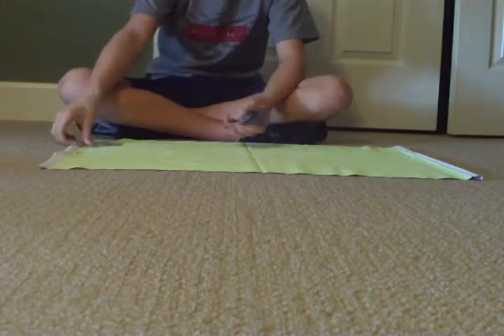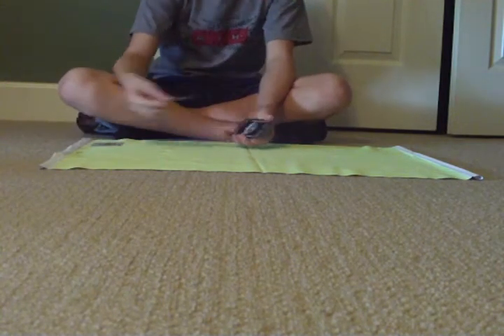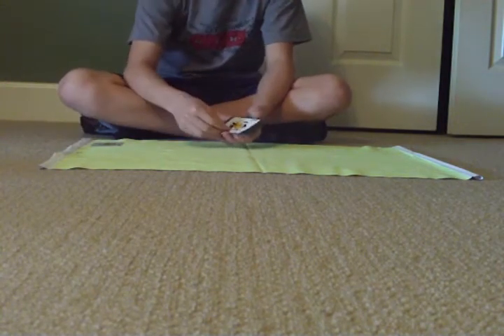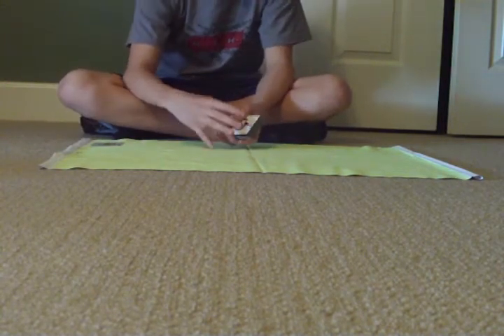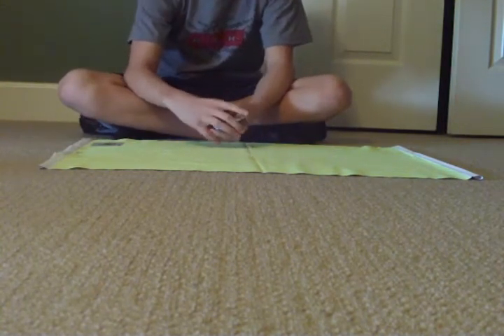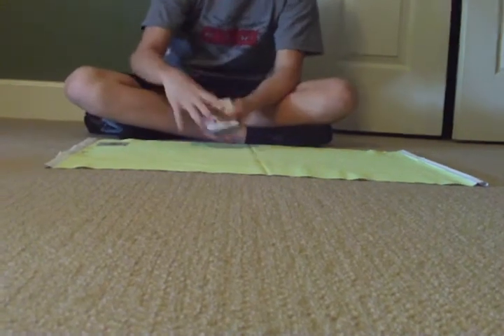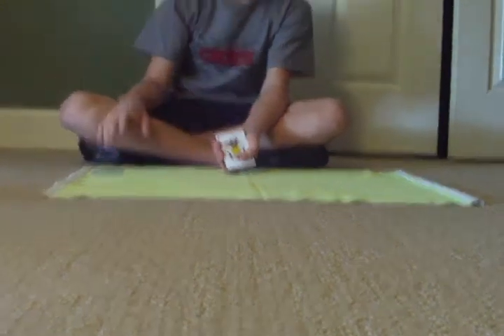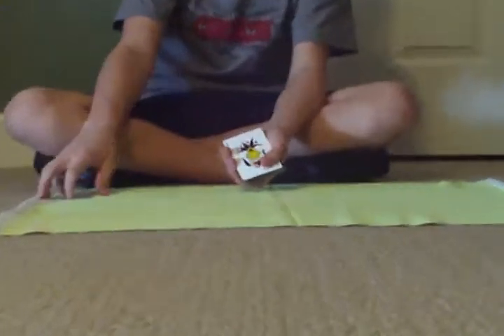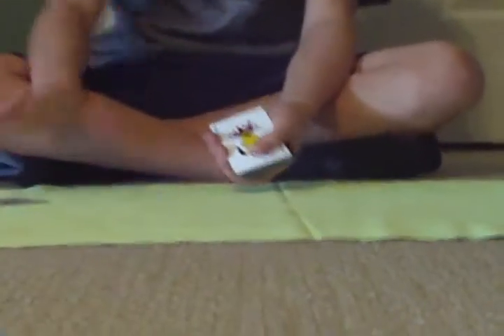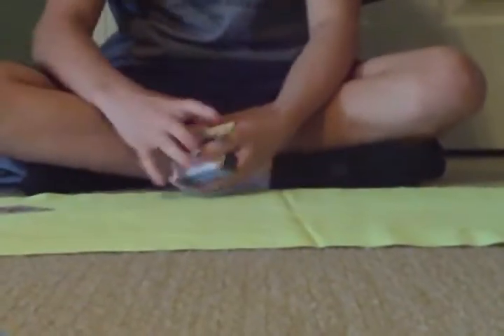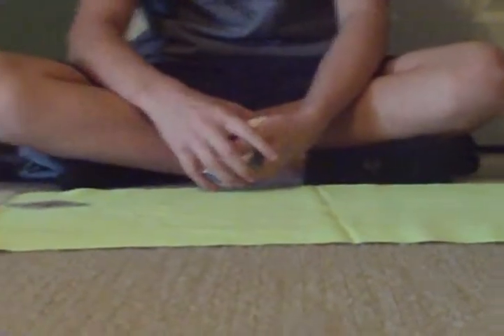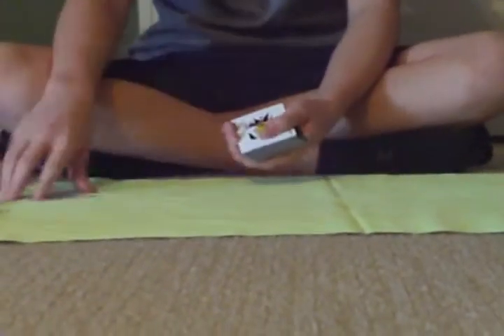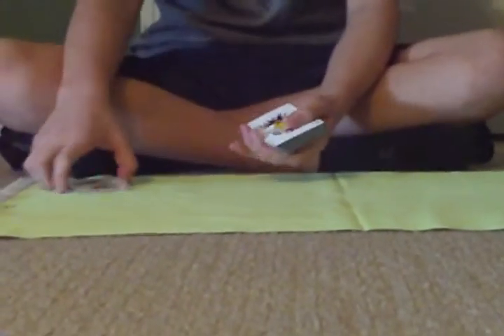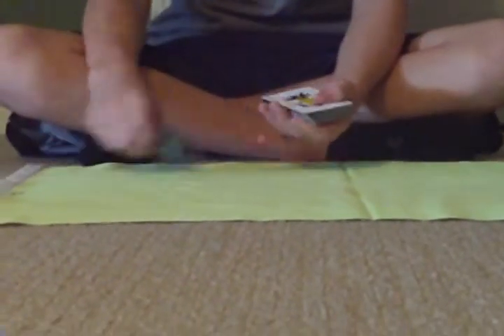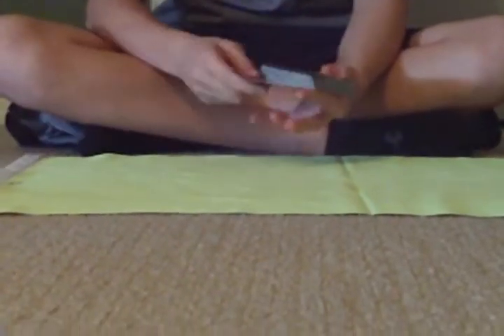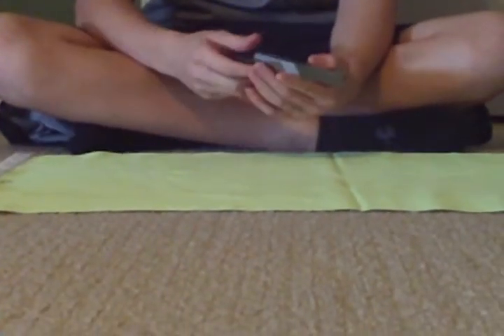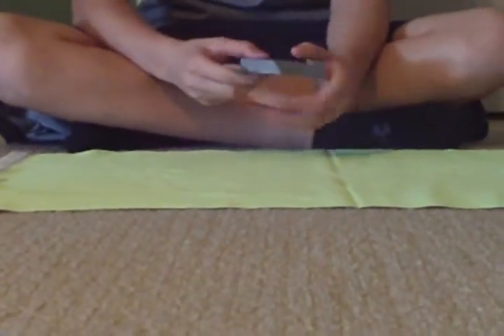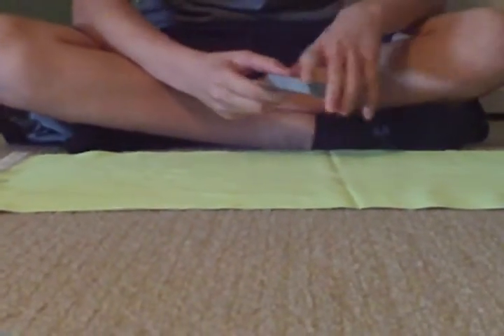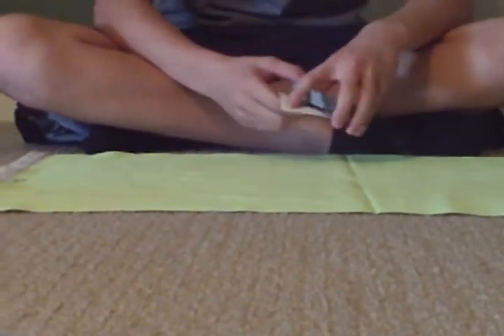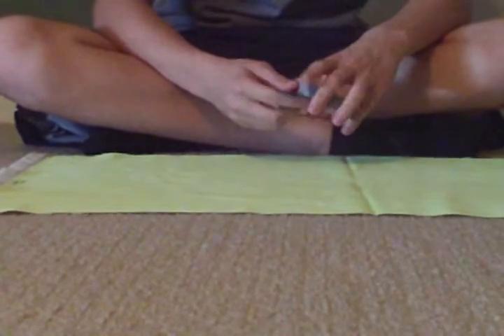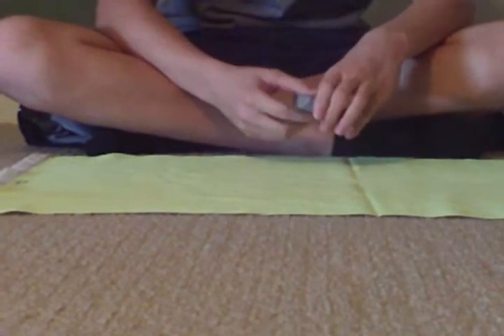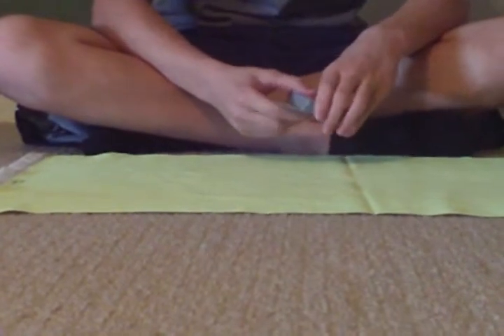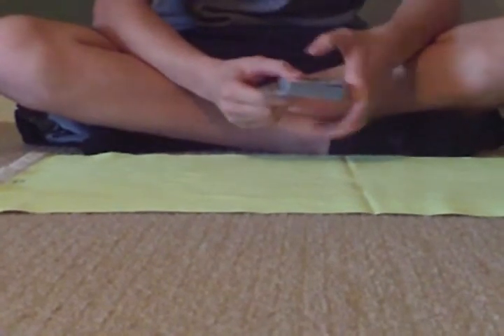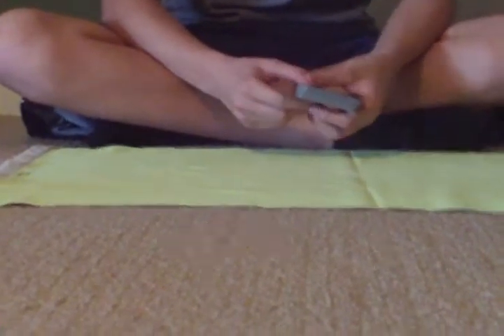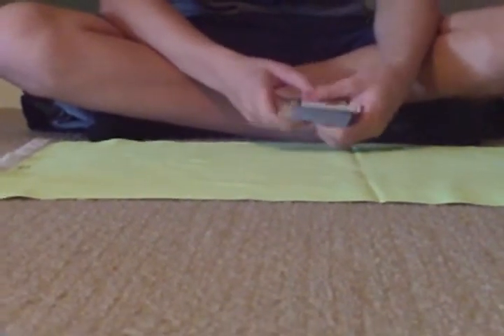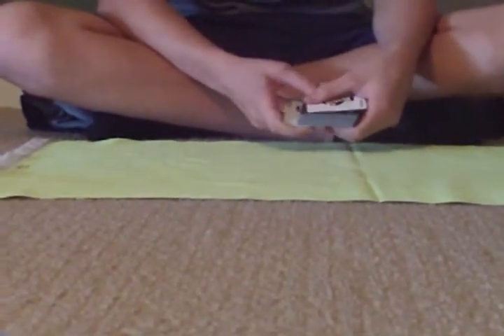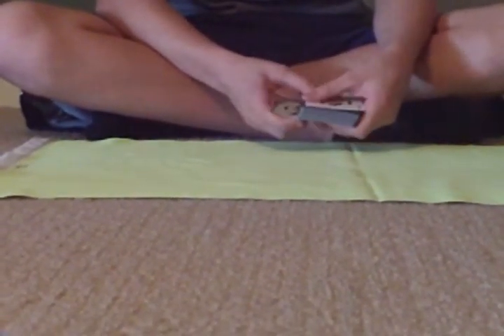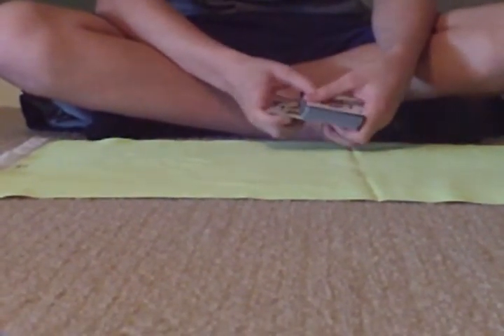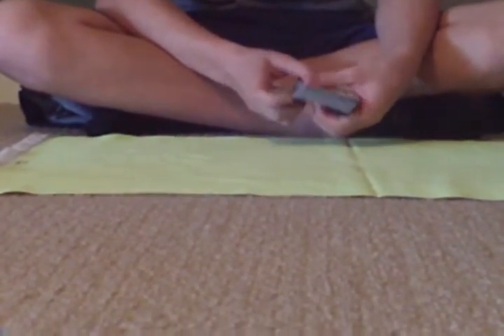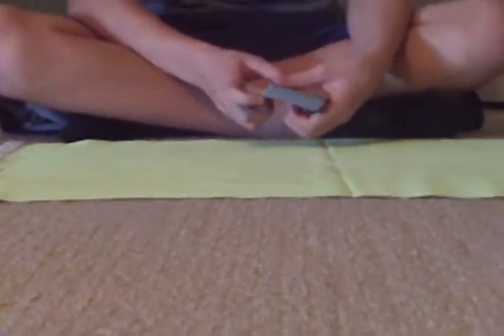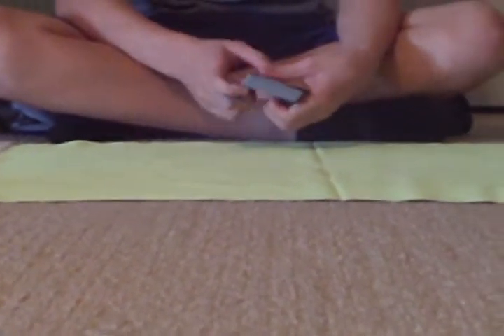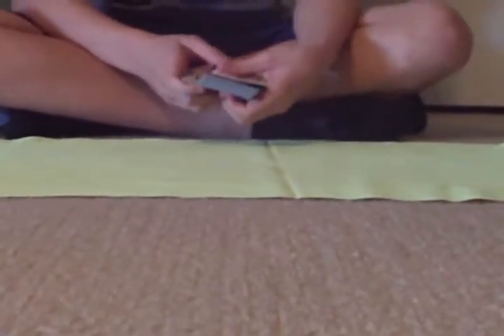And I'm going to take a joker — first joker — and put it on top of the deck face up. And I'm going to take the second joker and also put it face up on the bottom. Now we're going to get your card back out.